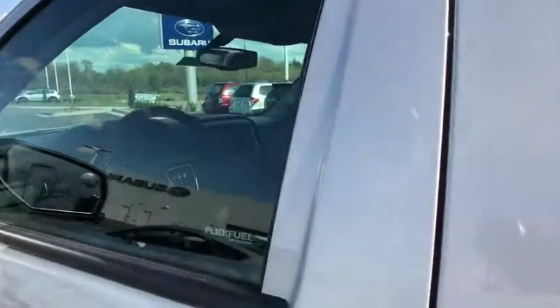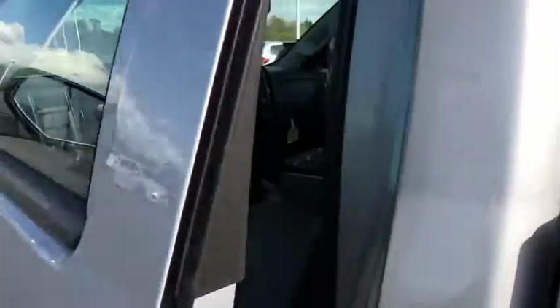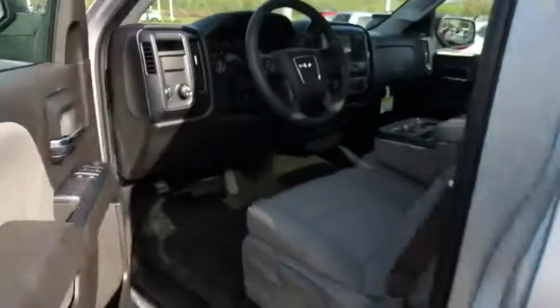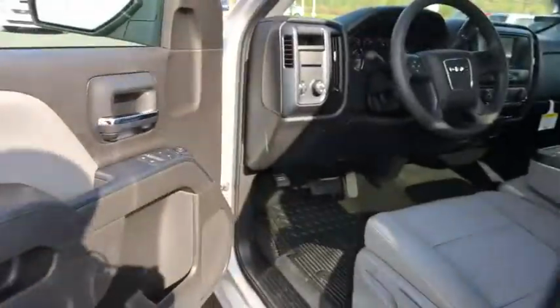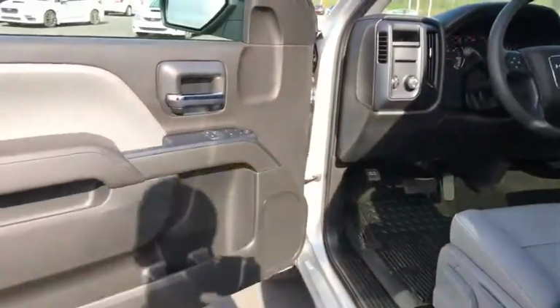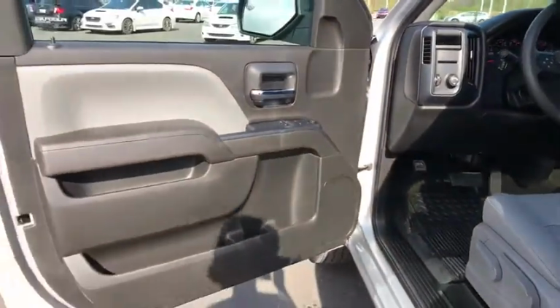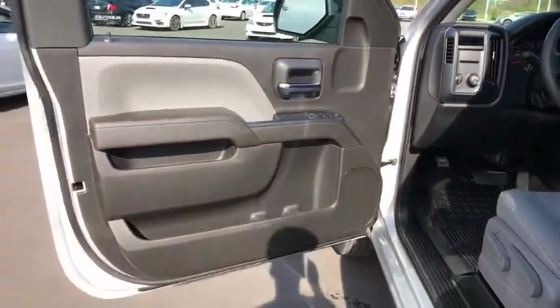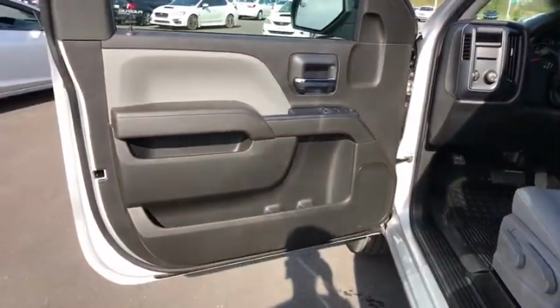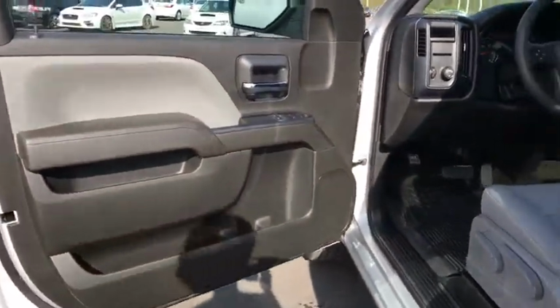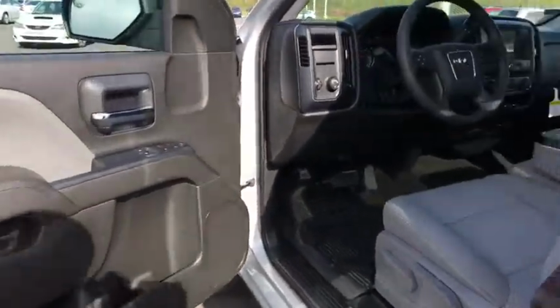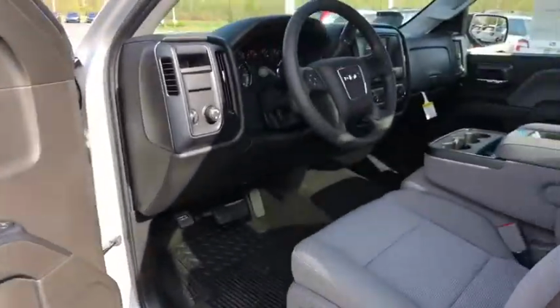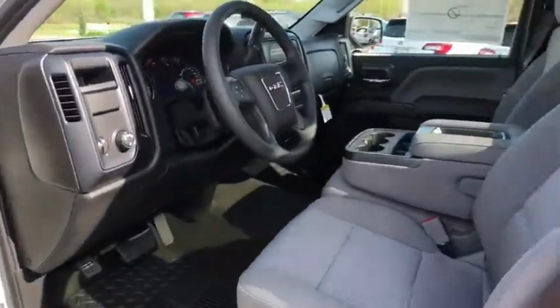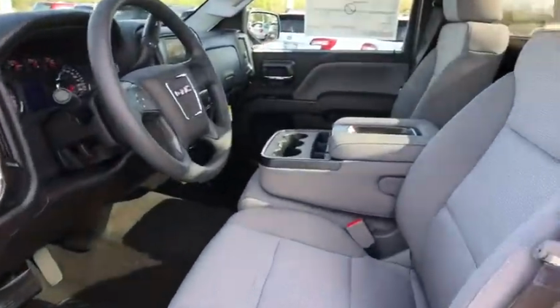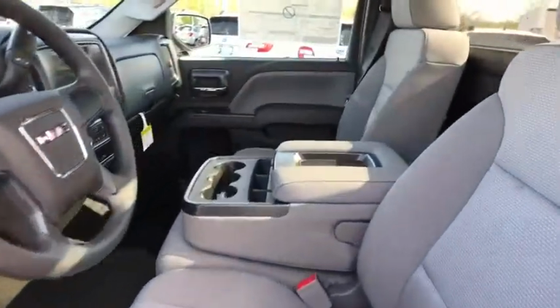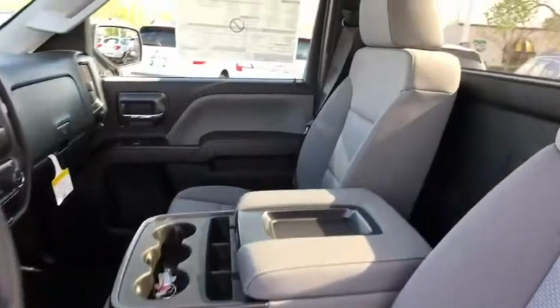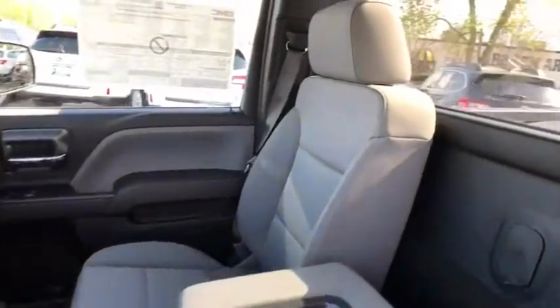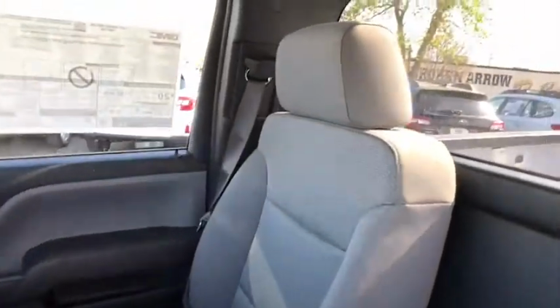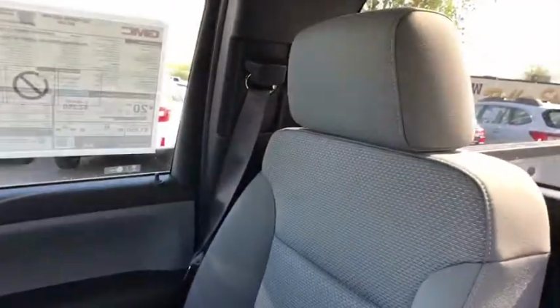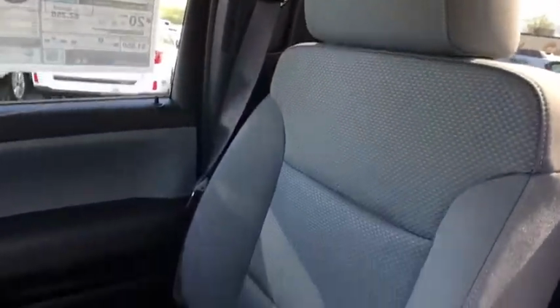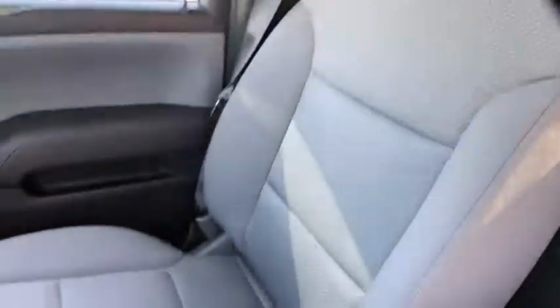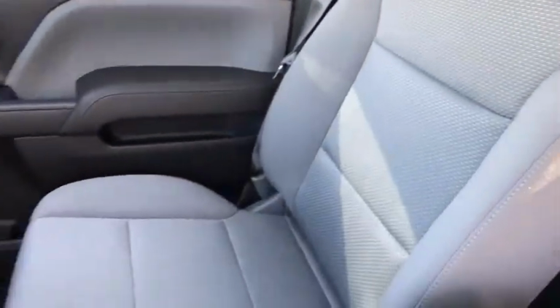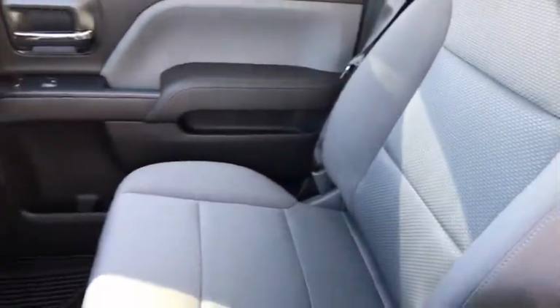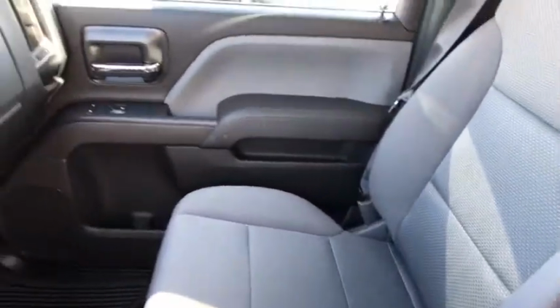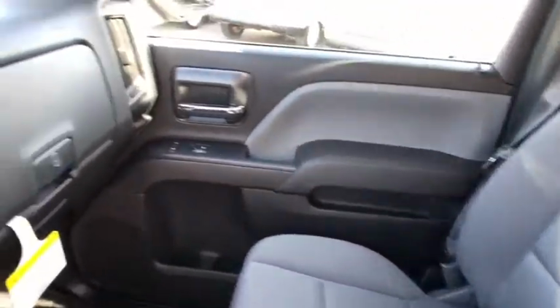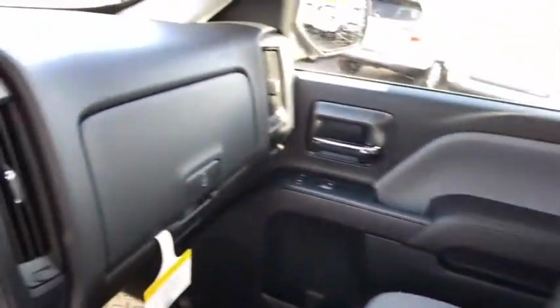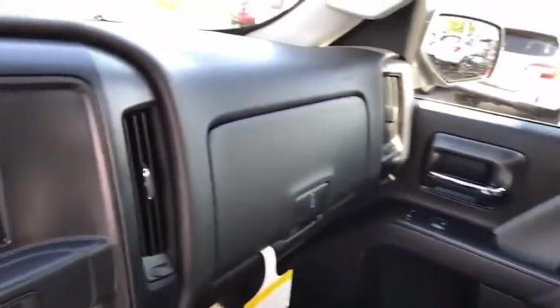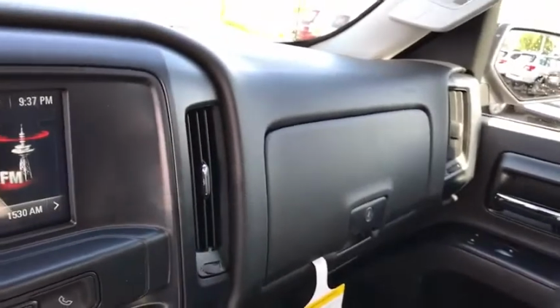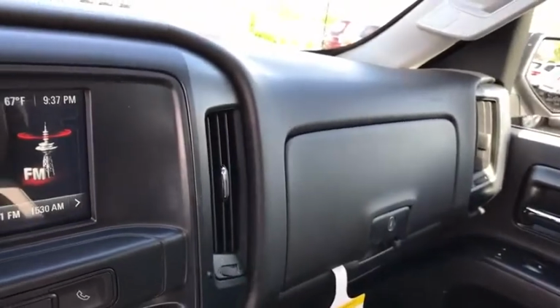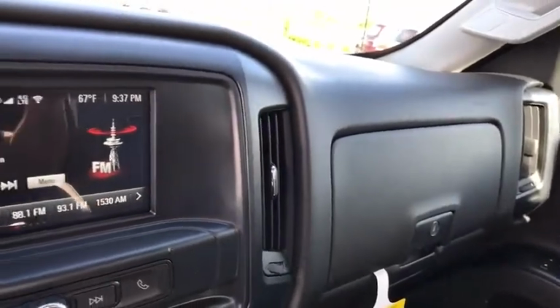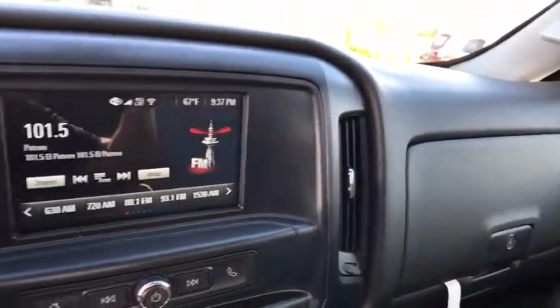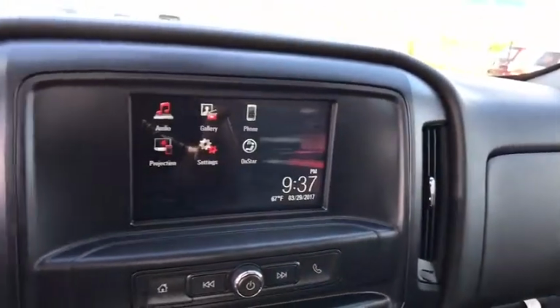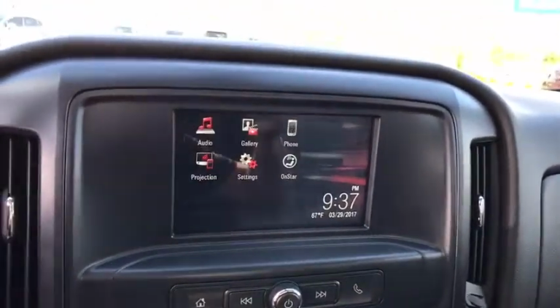Here are some of this vehicle's great options: stability control, traction control, anti-lock braking system, power steering, adjustable steering wheel, cruise control, four-wheel disc brakes, AM-FM stereo radio, and MP3 player.